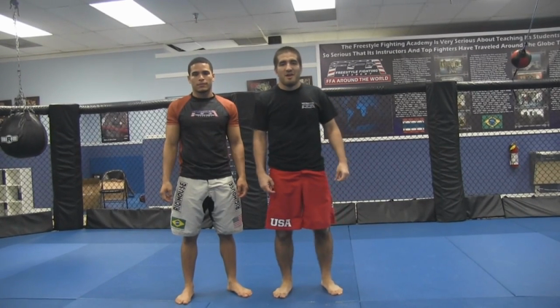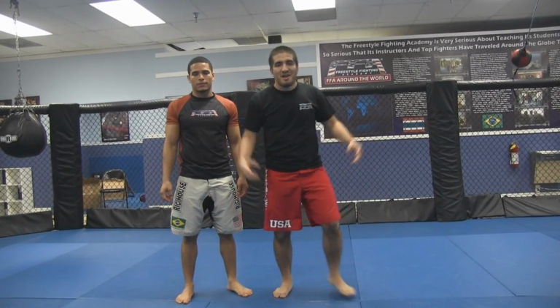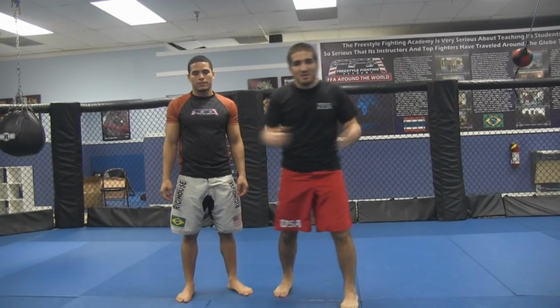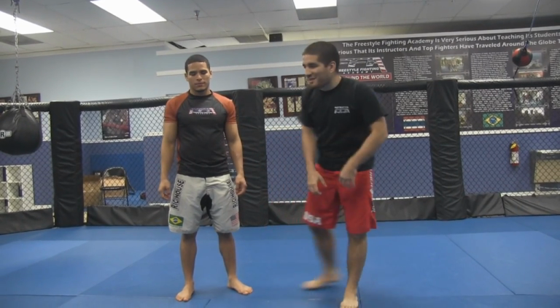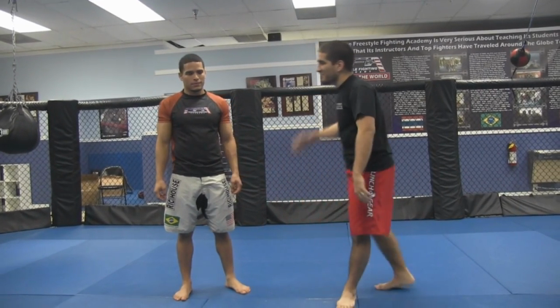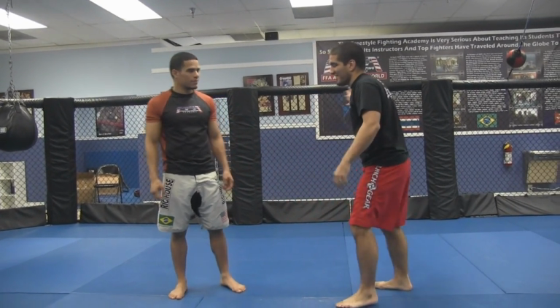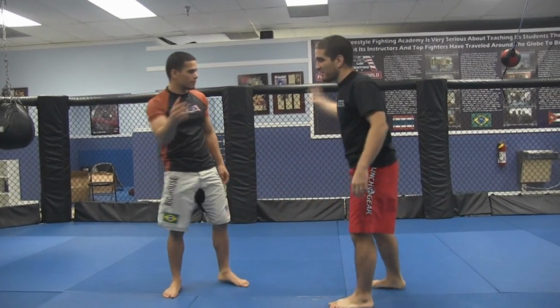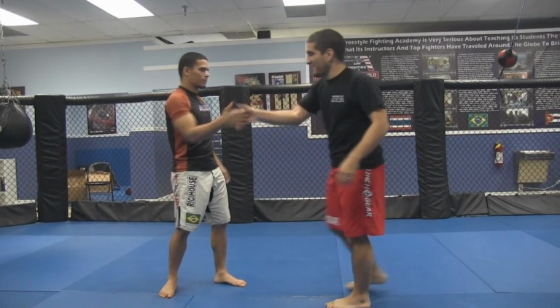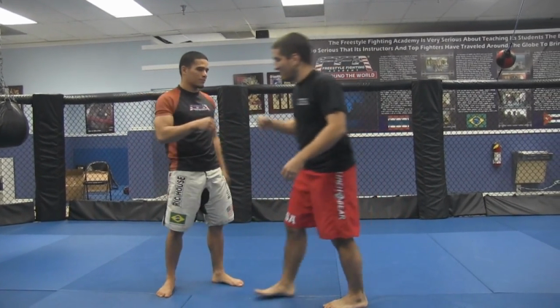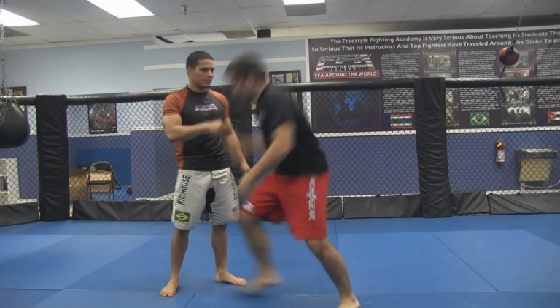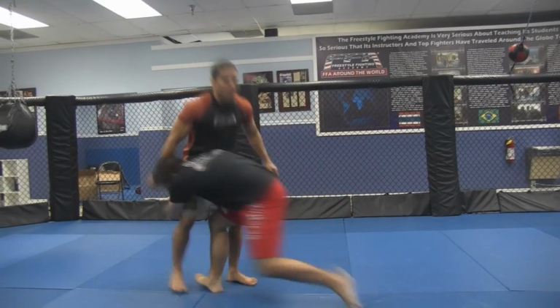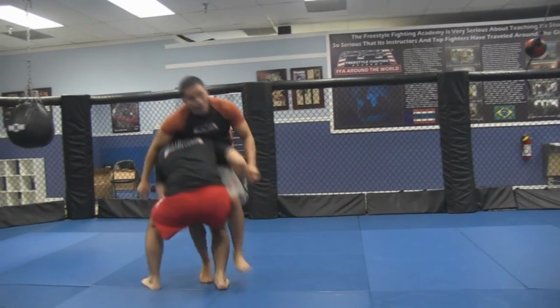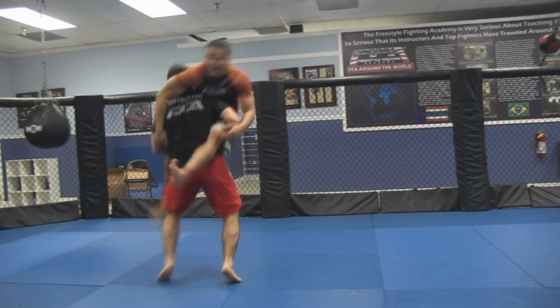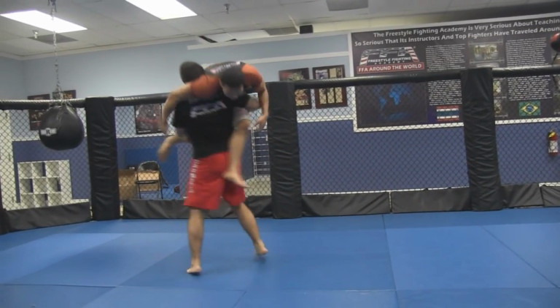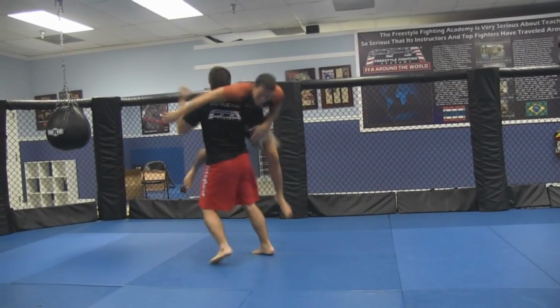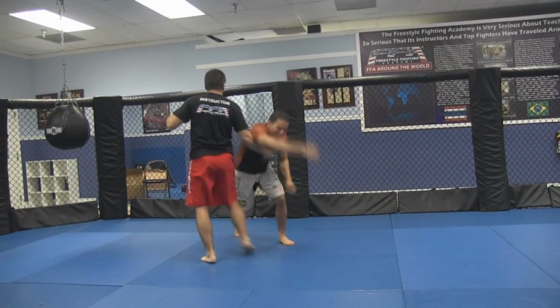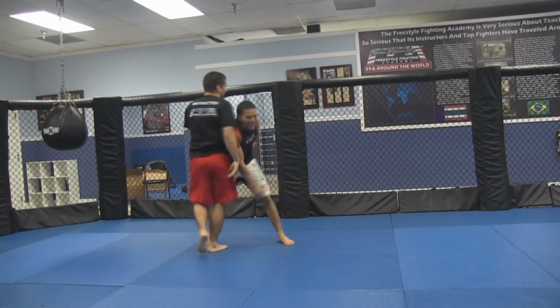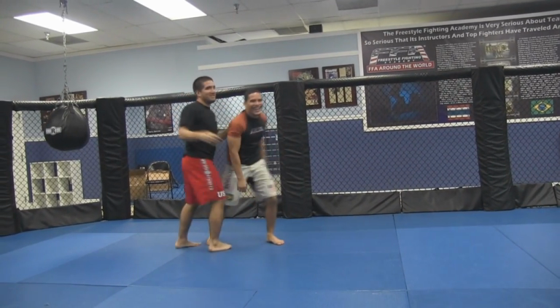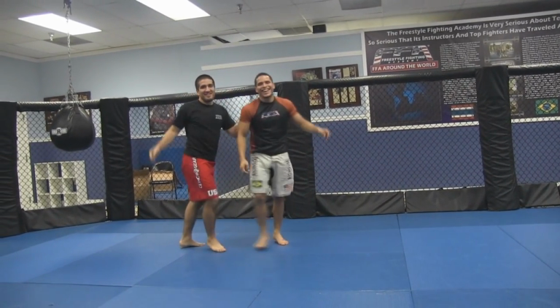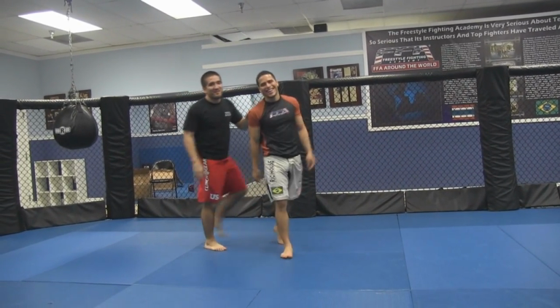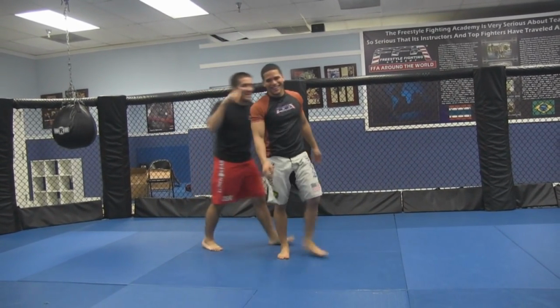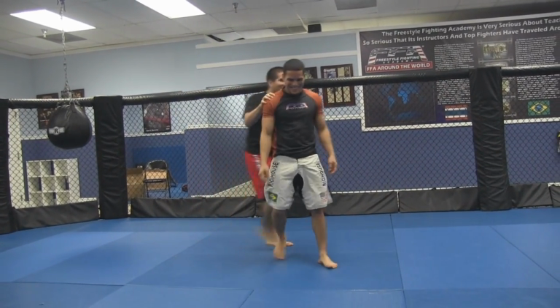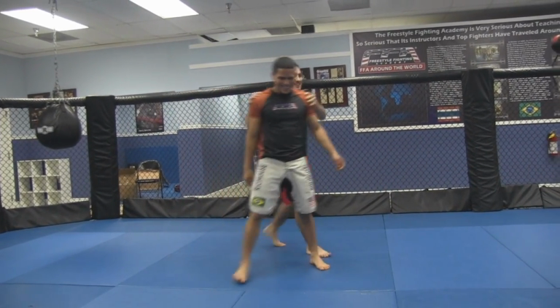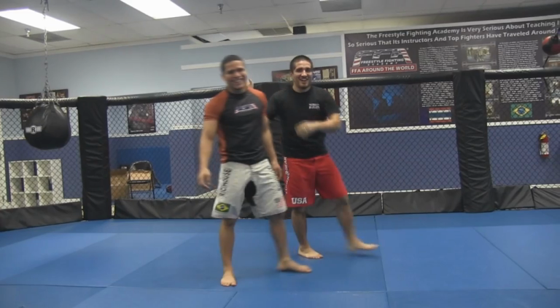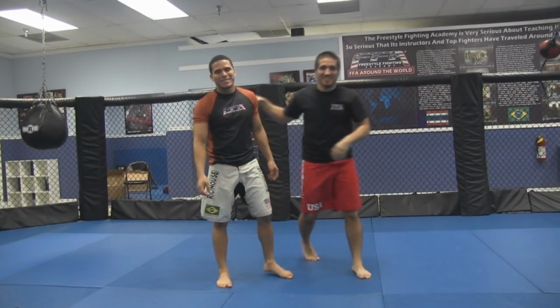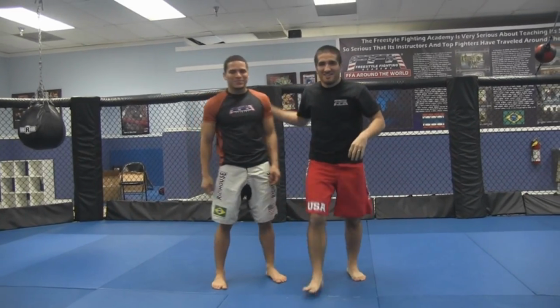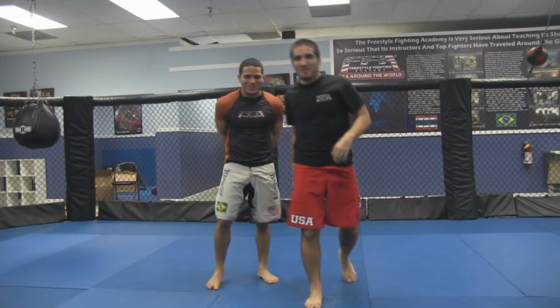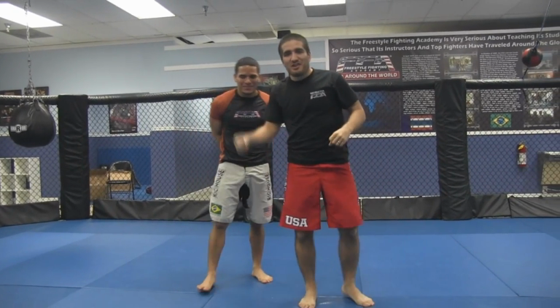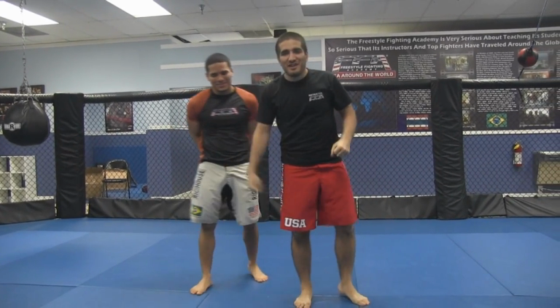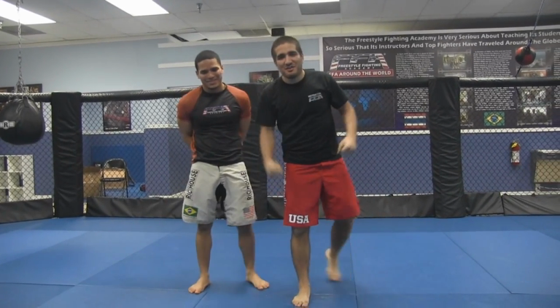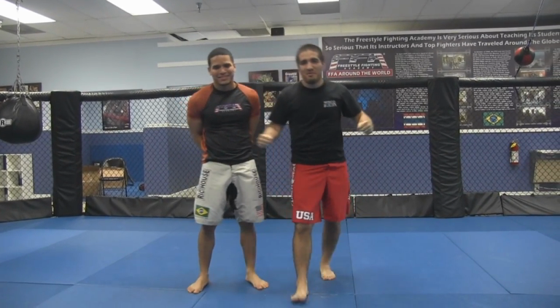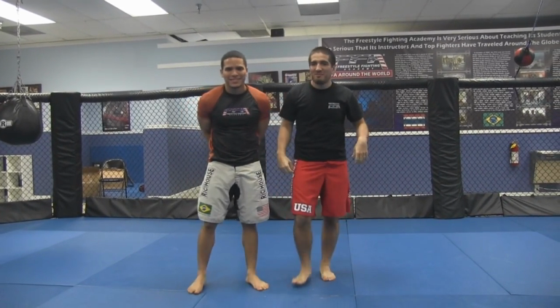Hey everybody, Marcus Allen here with my man Che. What's up buddy? I need some energy. Friday night, I'll give you another good video, pumped up.